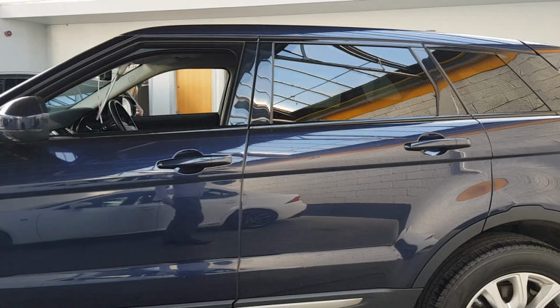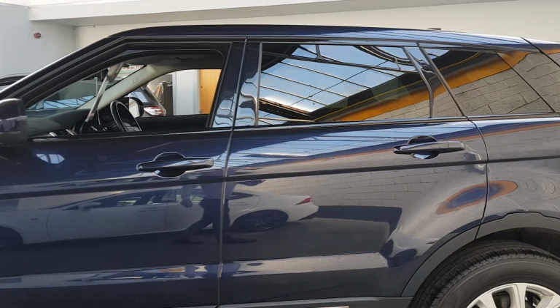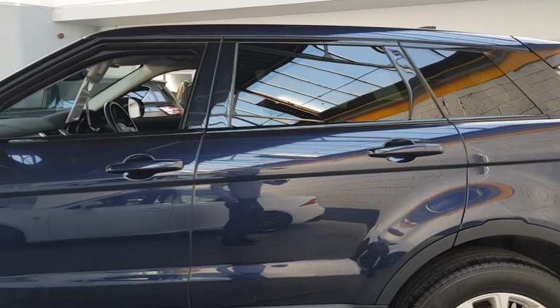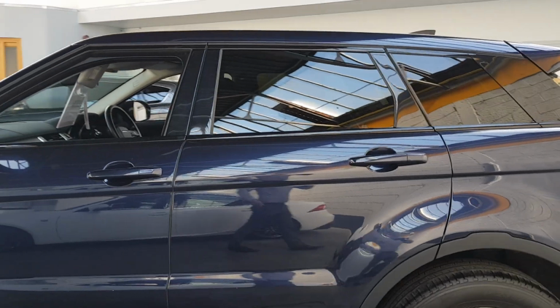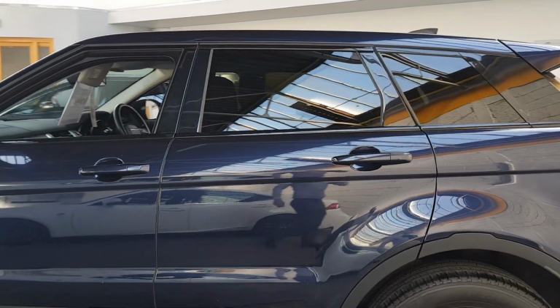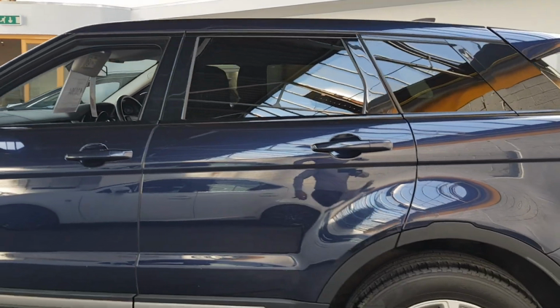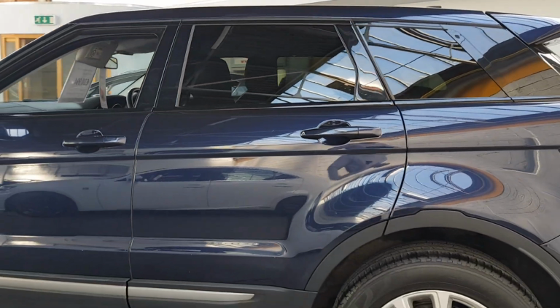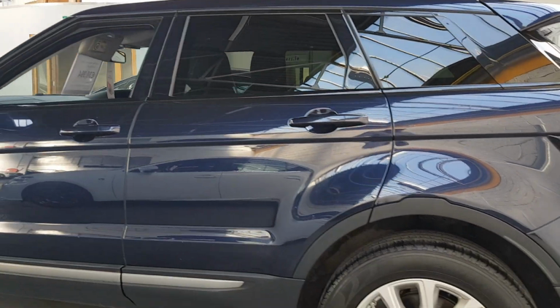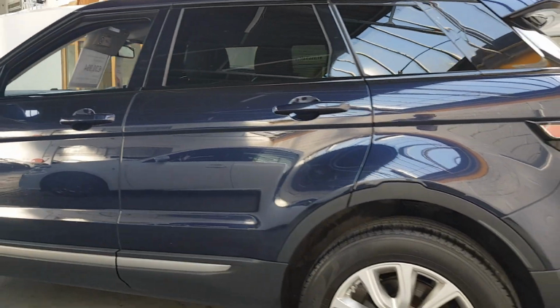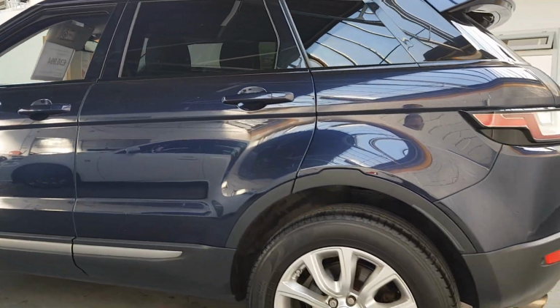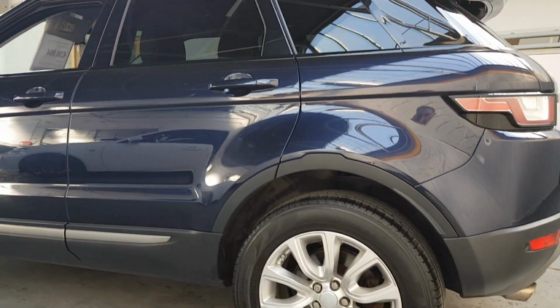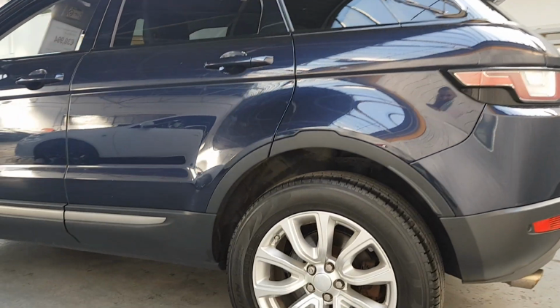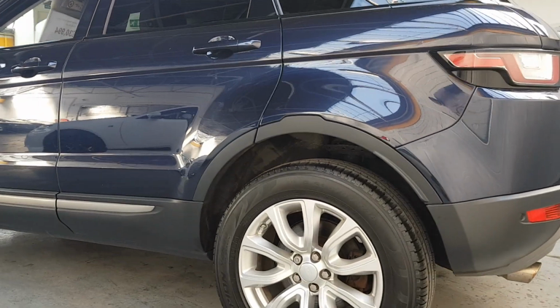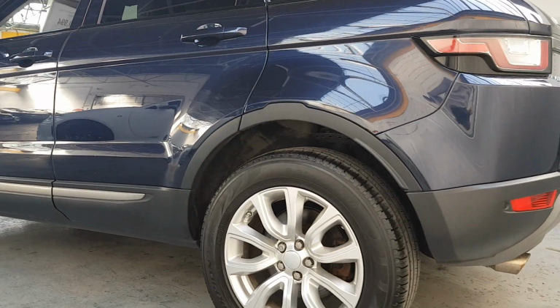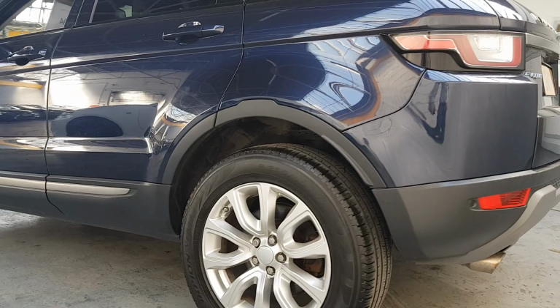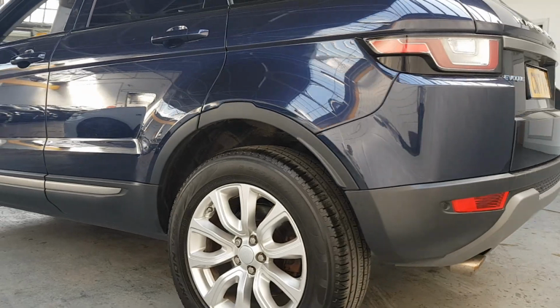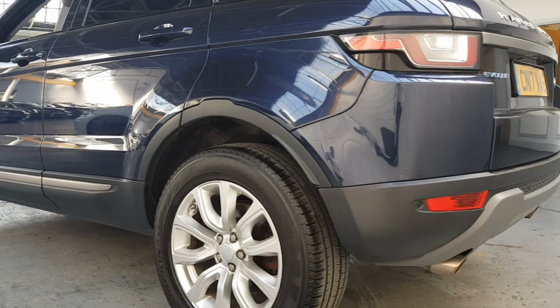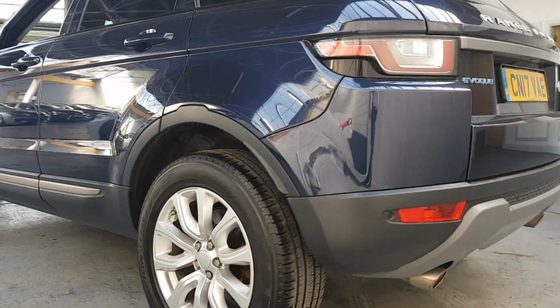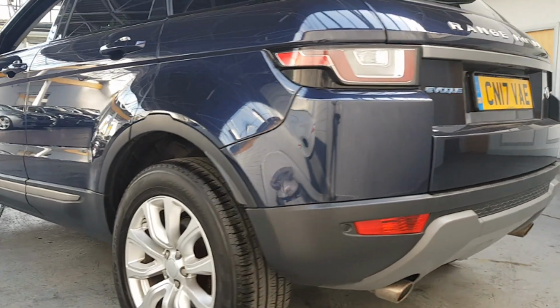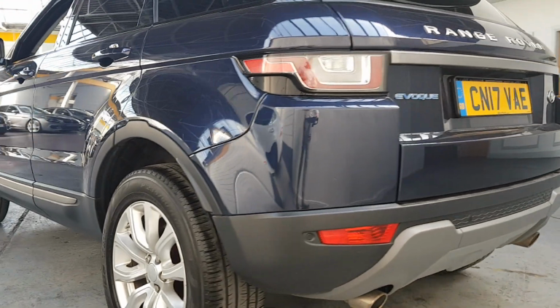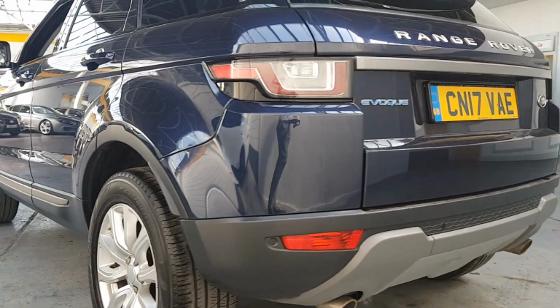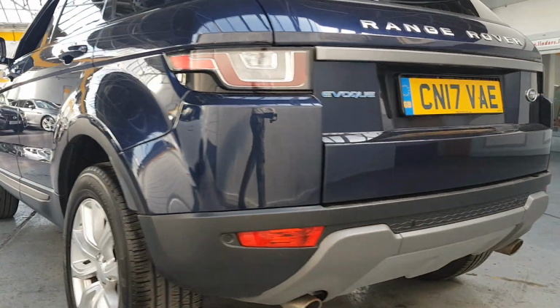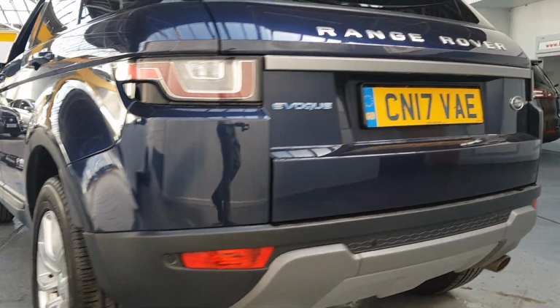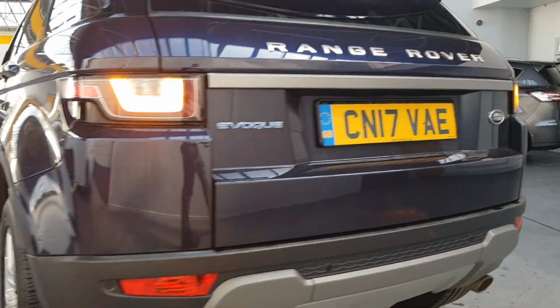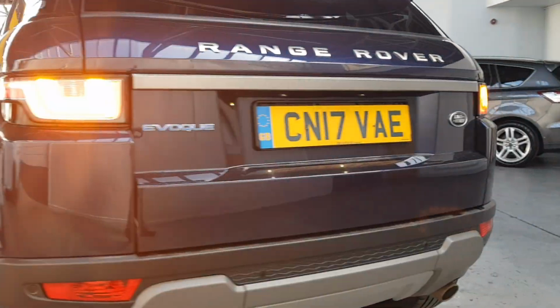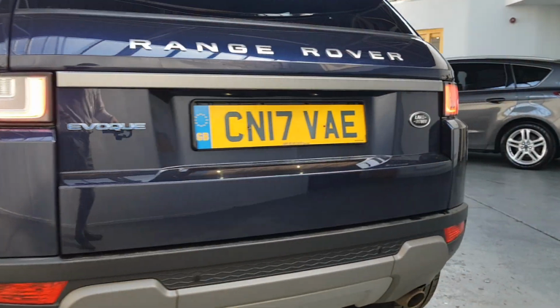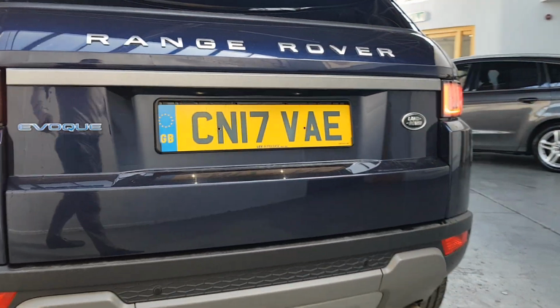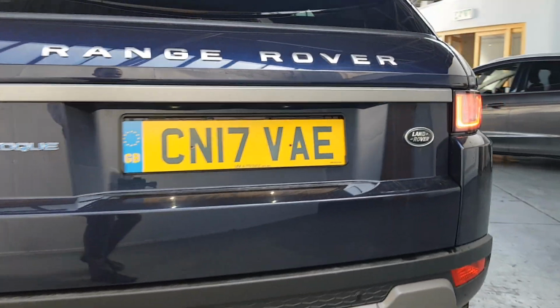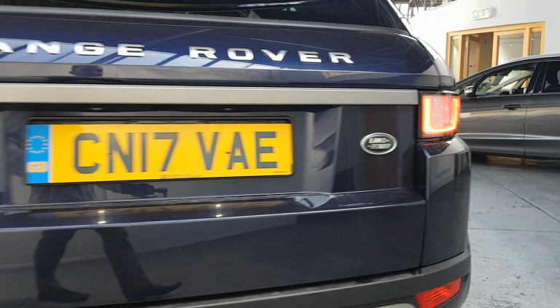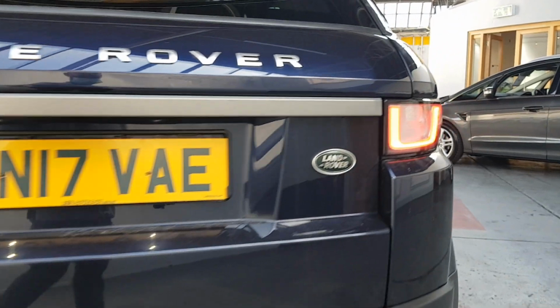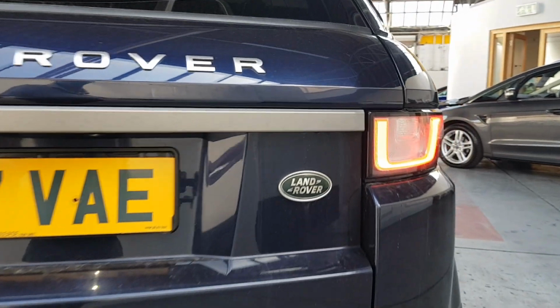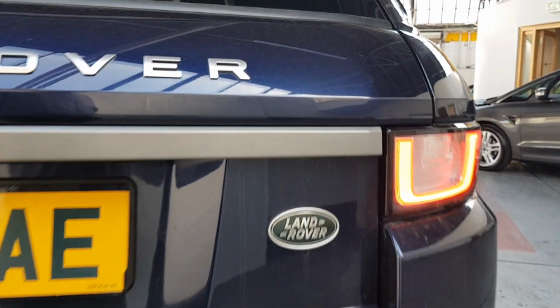It has got tinted windows as you can see there in the back, lovely 18-inch alloy wheels, parking sensors as well. It's a UK car obviously — most of these are.